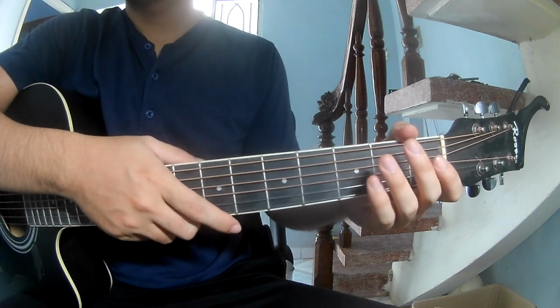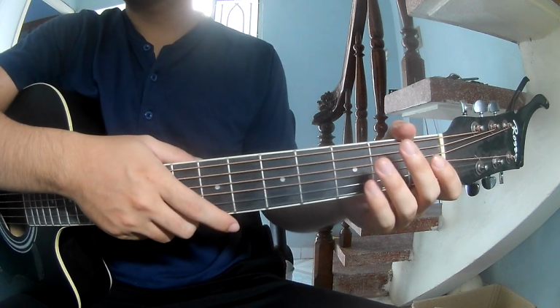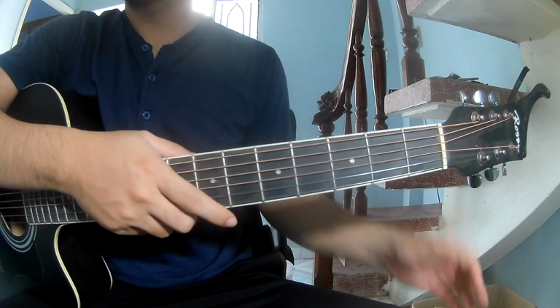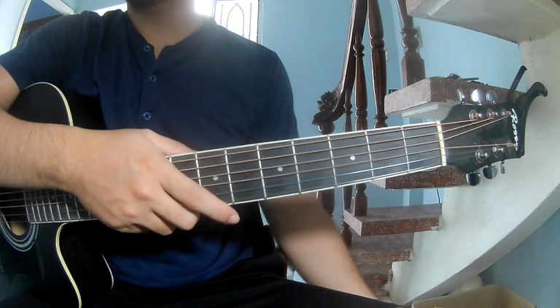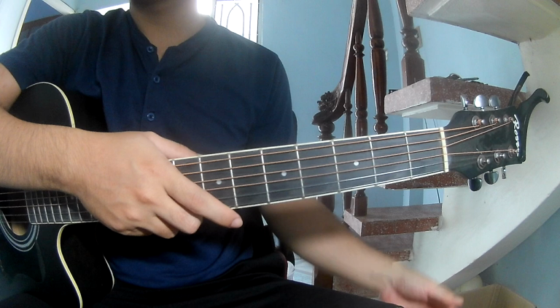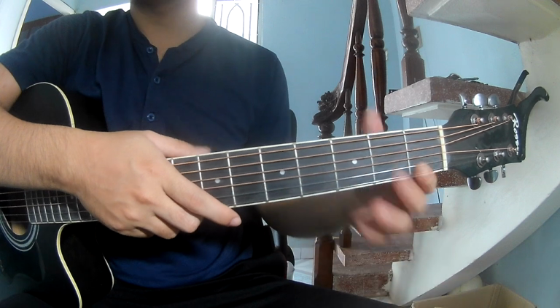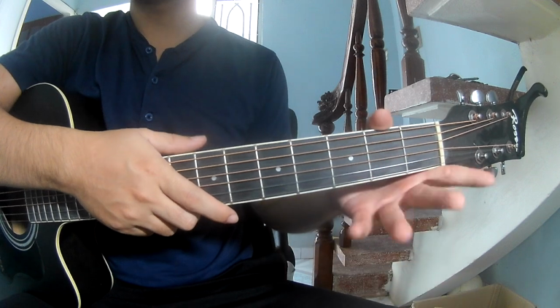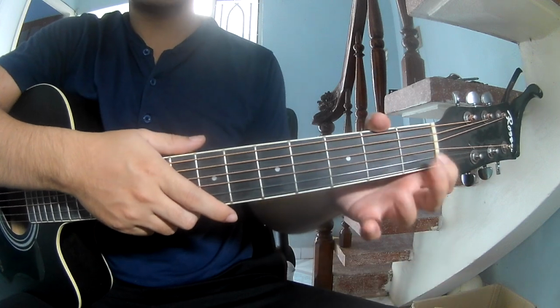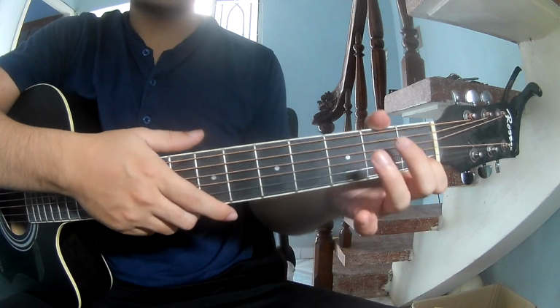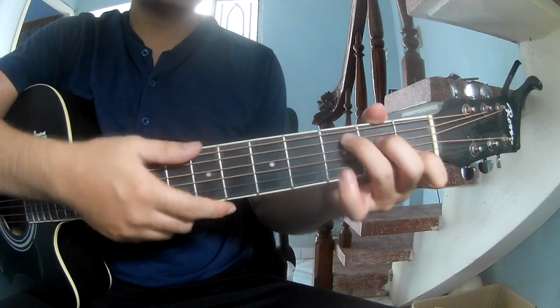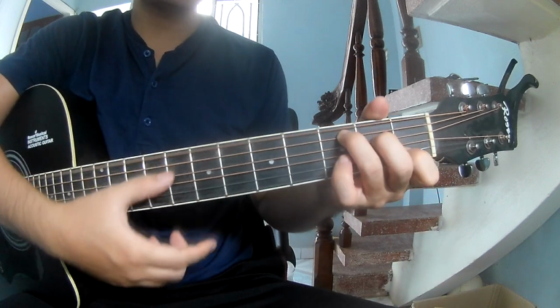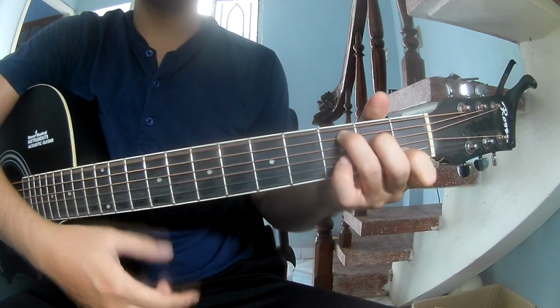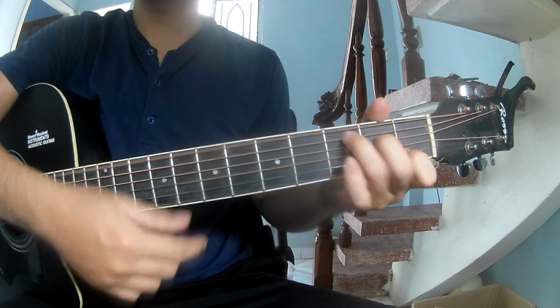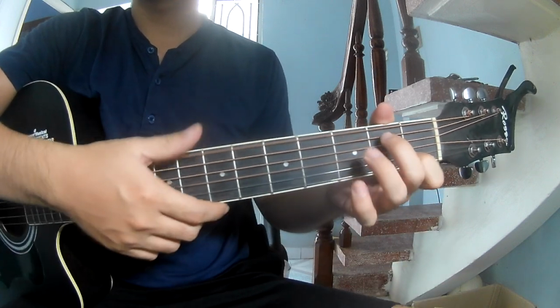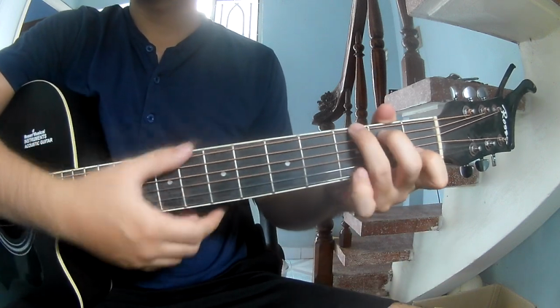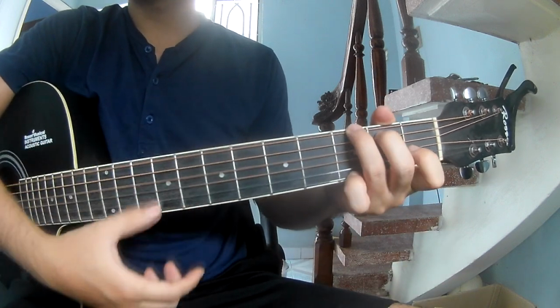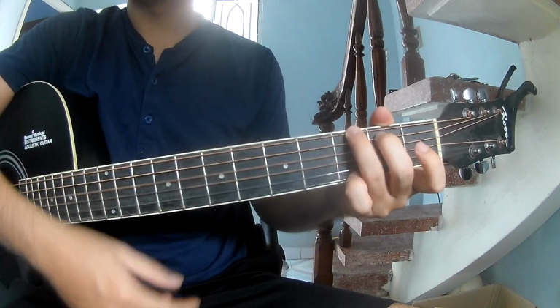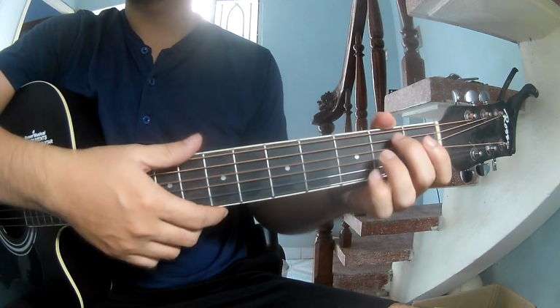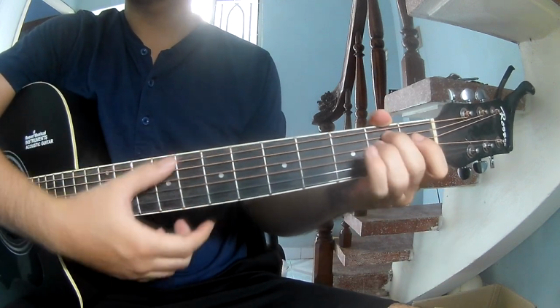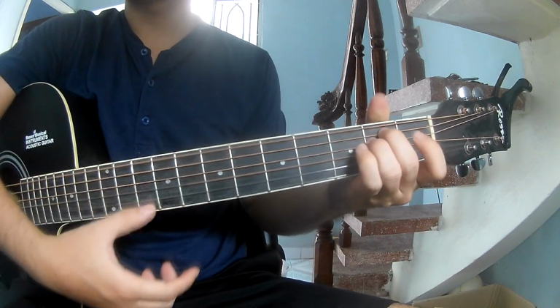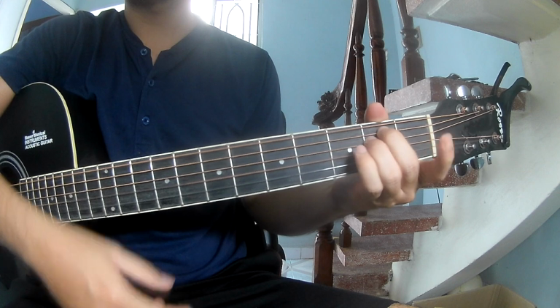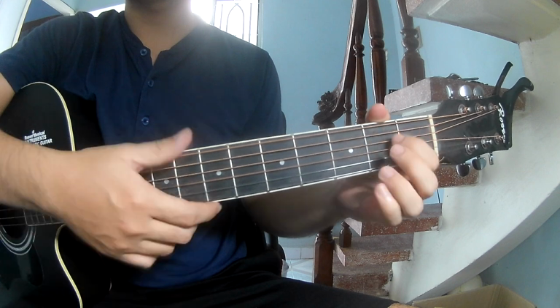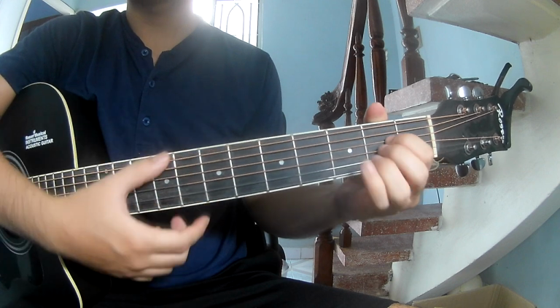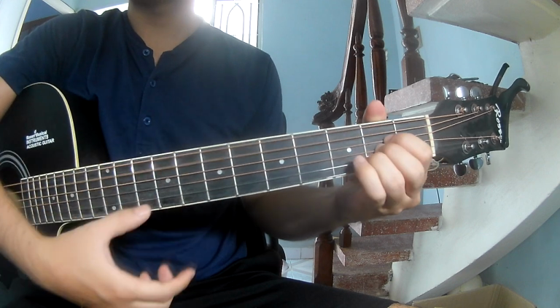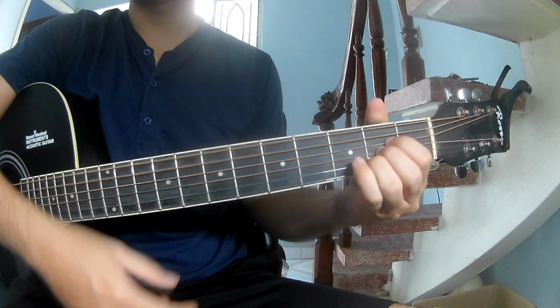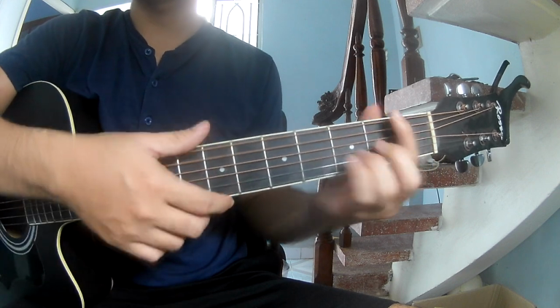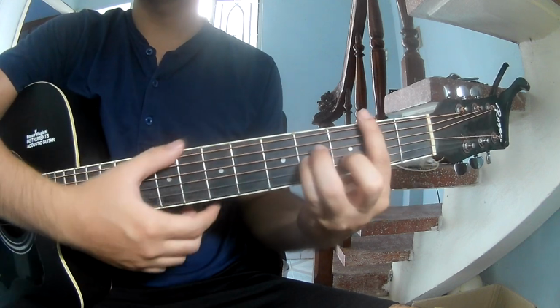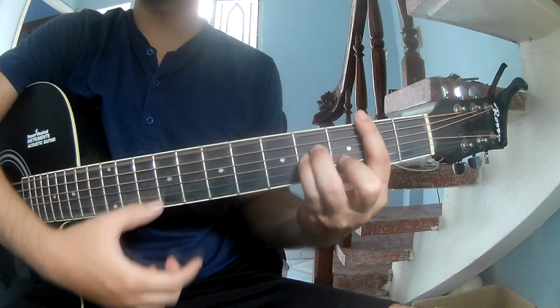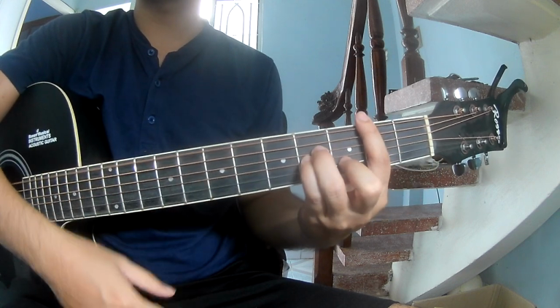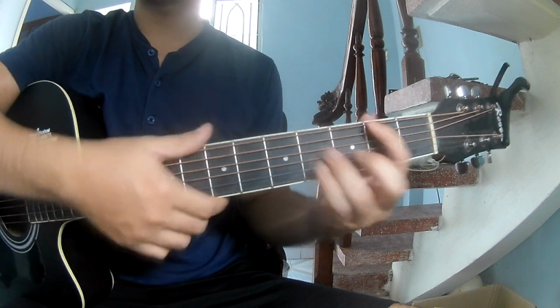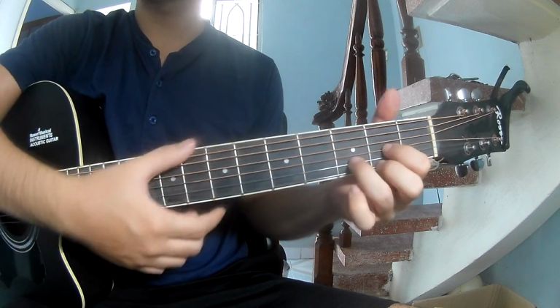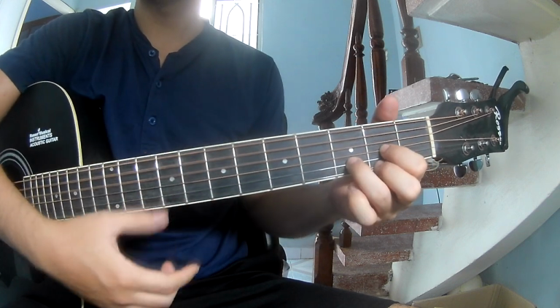First, note the chords you can call for the song: C, G, D, Am, Dm, and D.